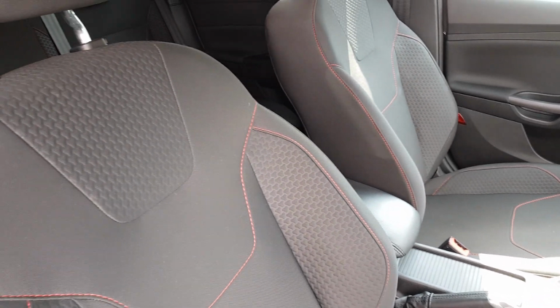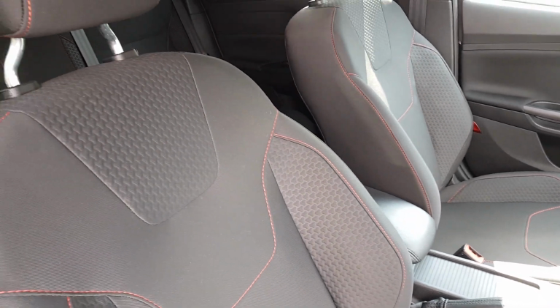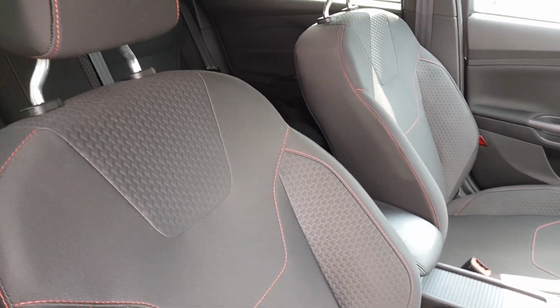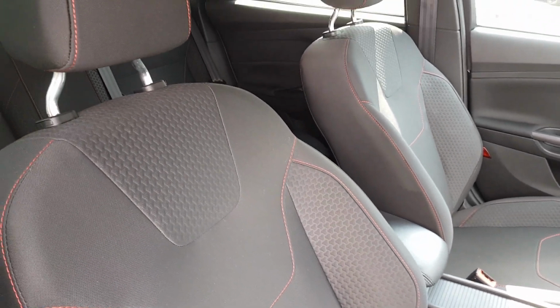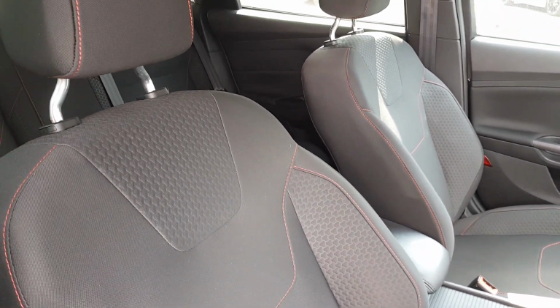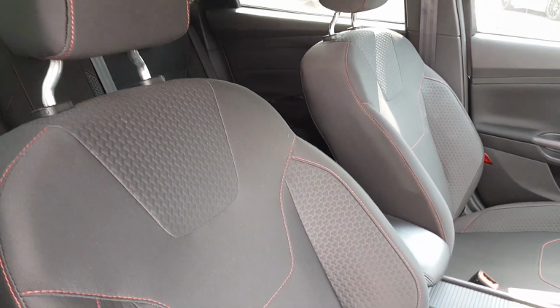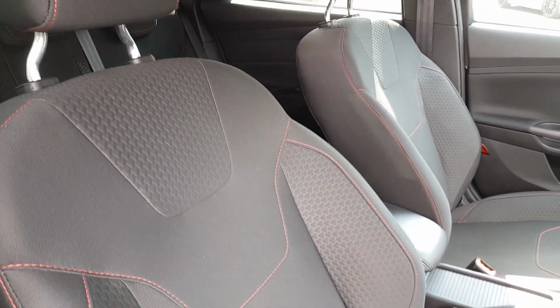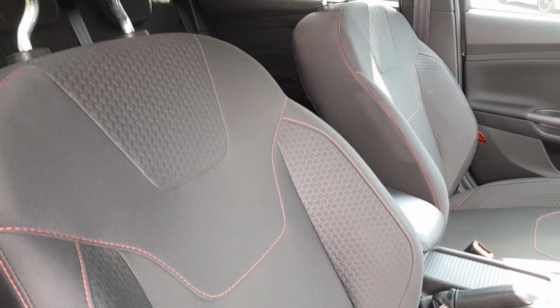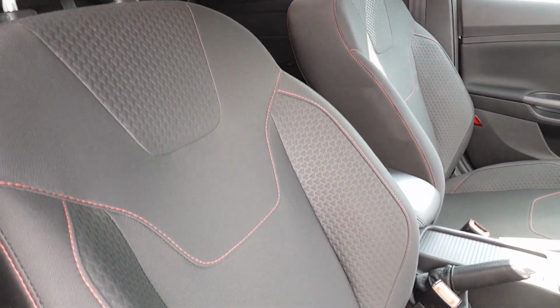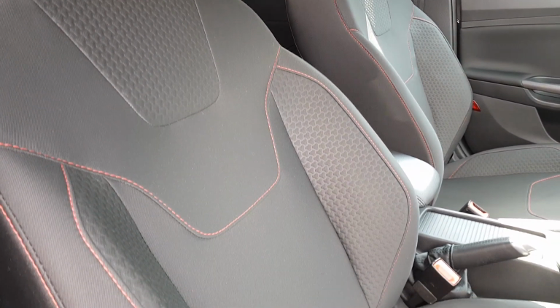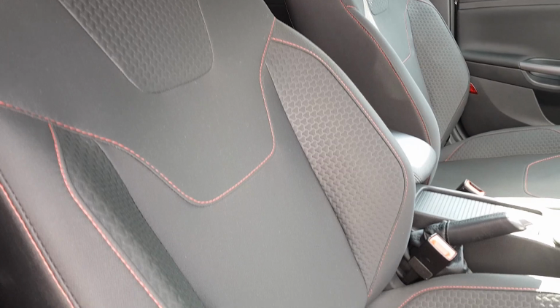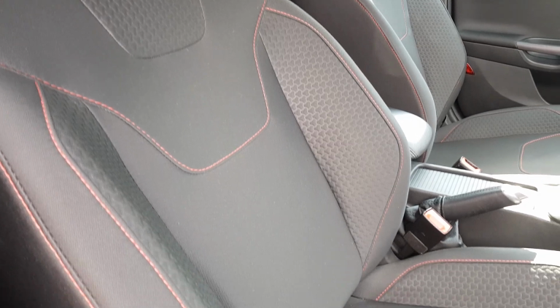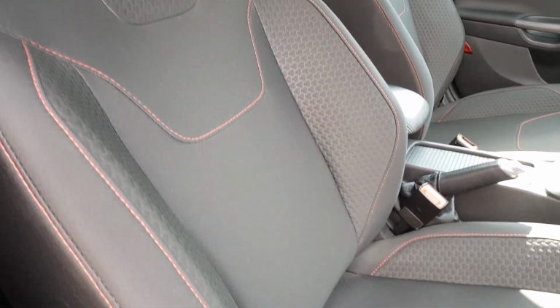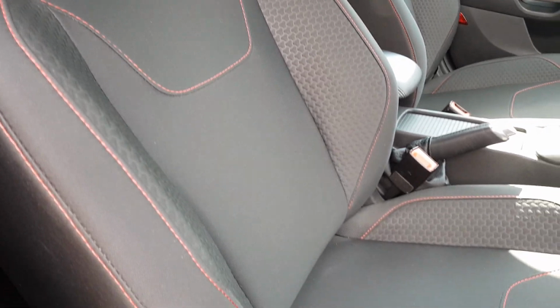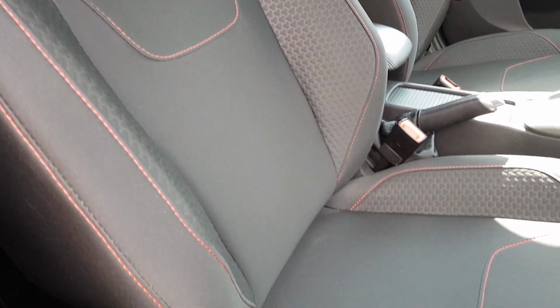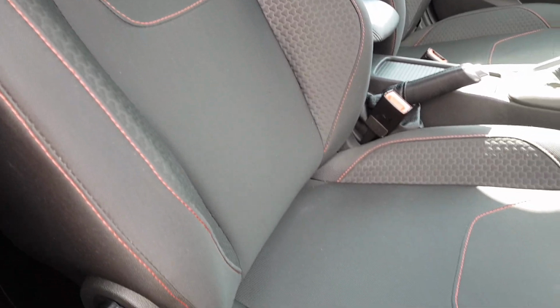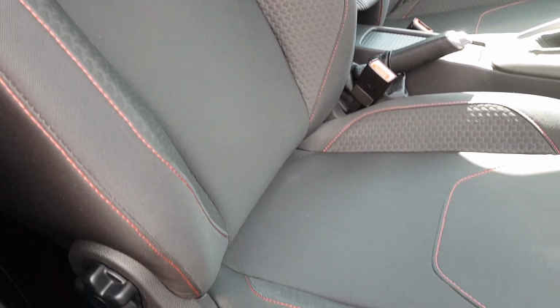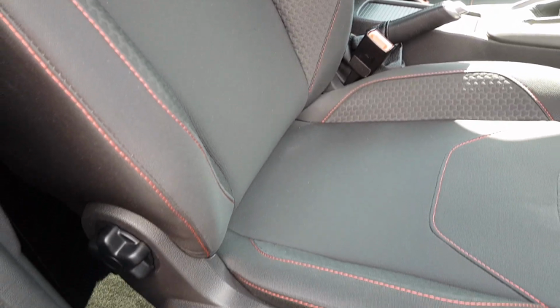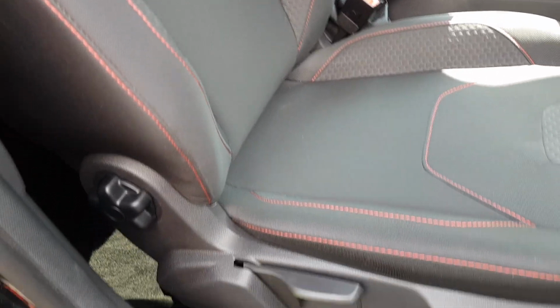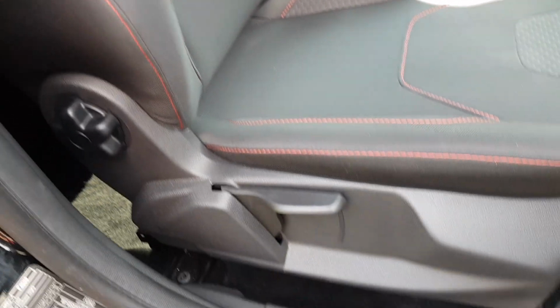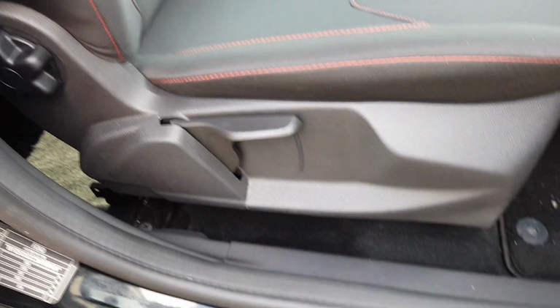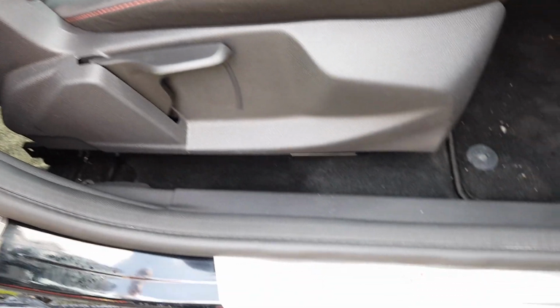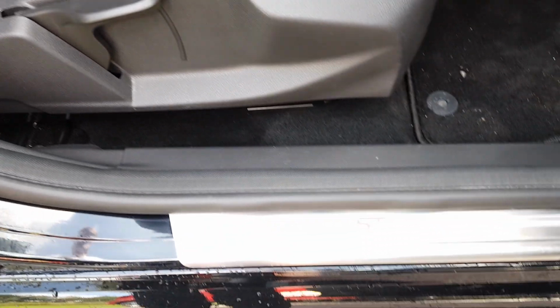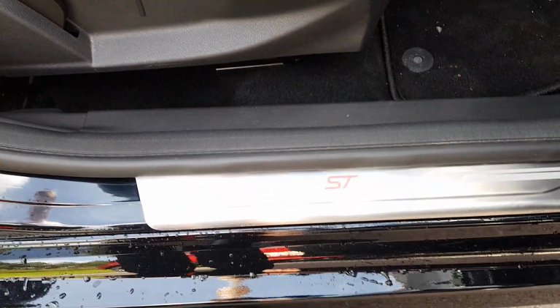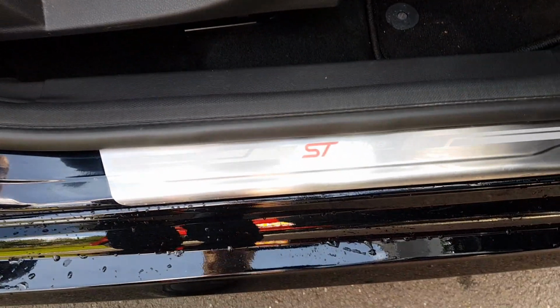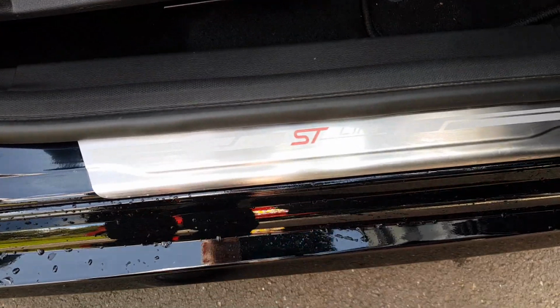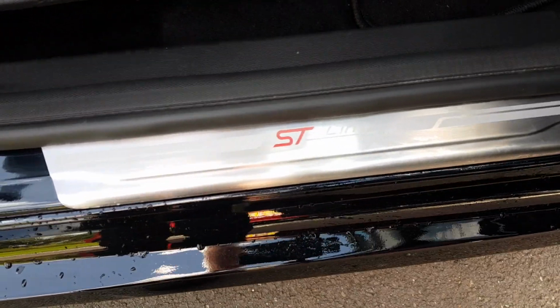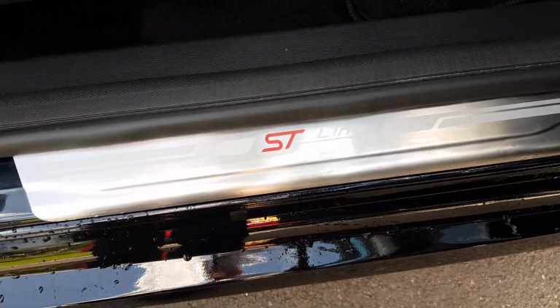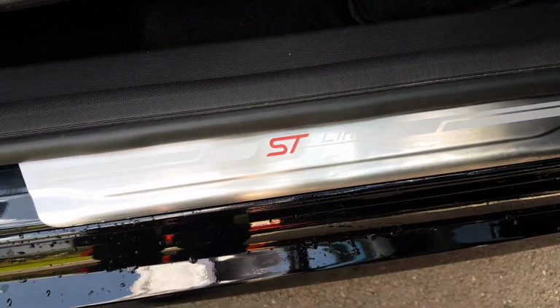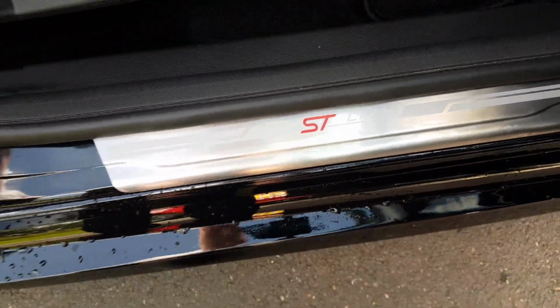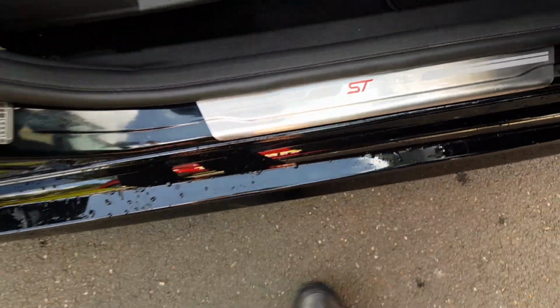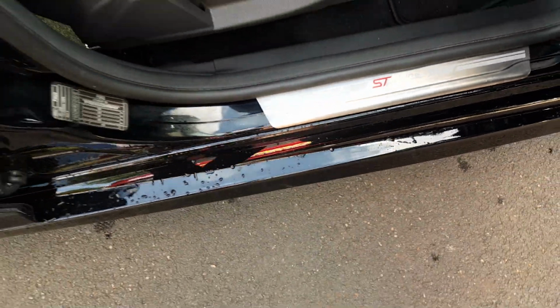Very stylish seats — full cloth with a race style throughout as well as contrast red trim. Very comfortable and they suit the cabin well, as do the ST Line tread plates on the door shuts.